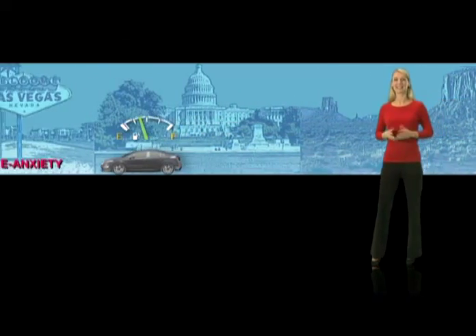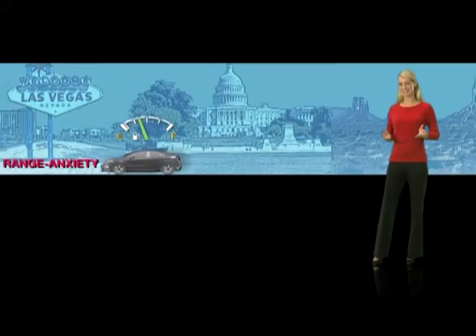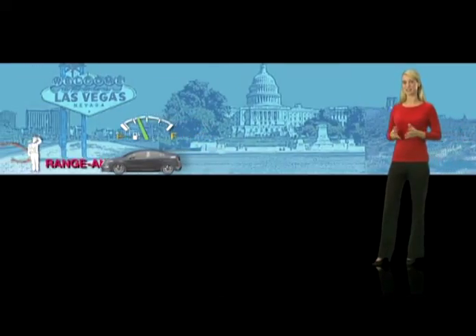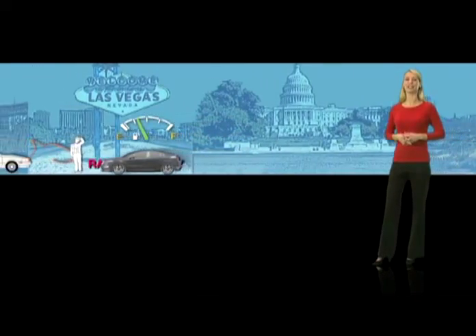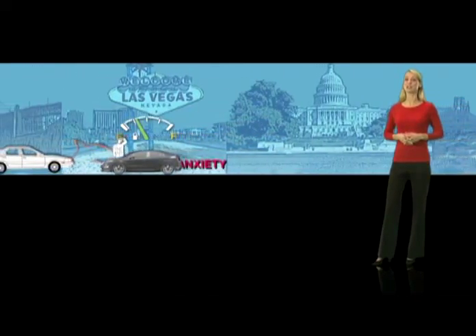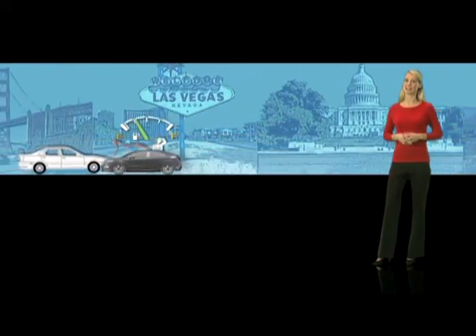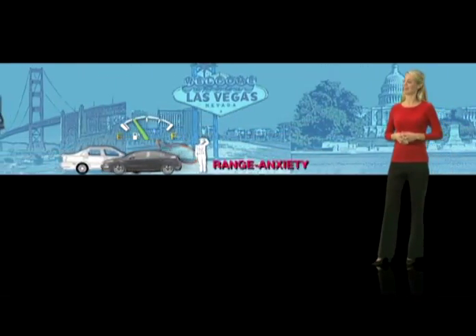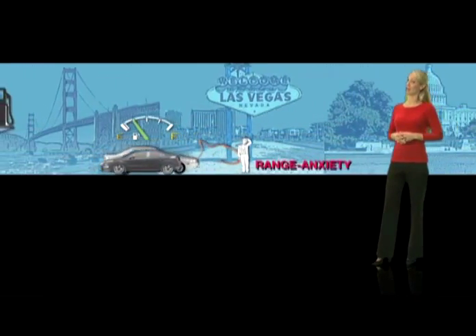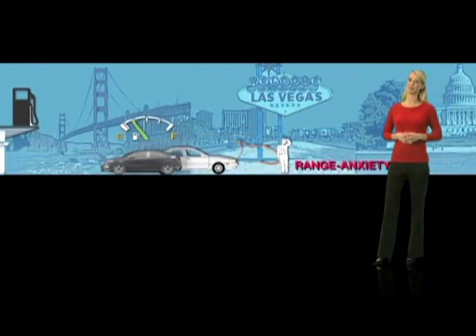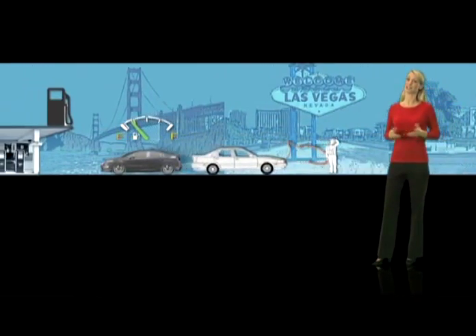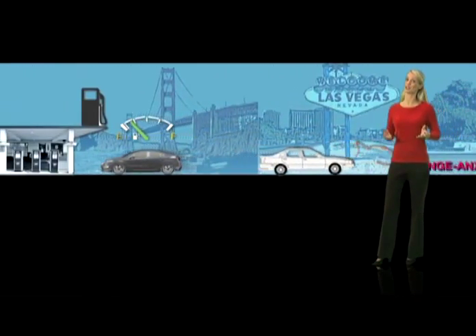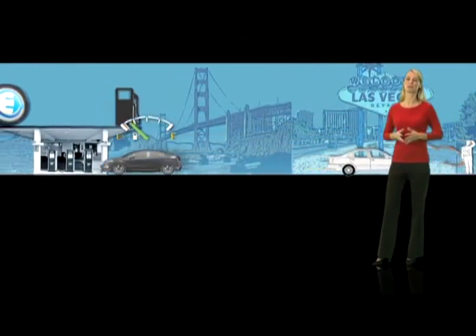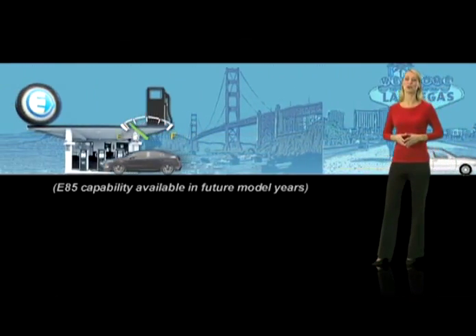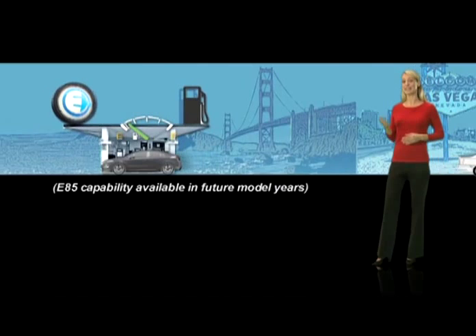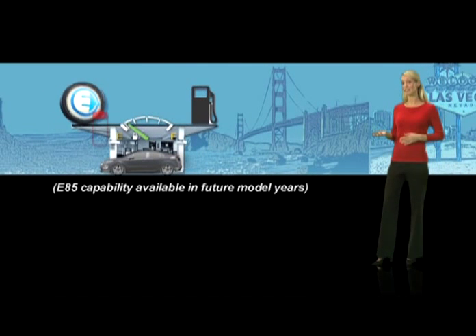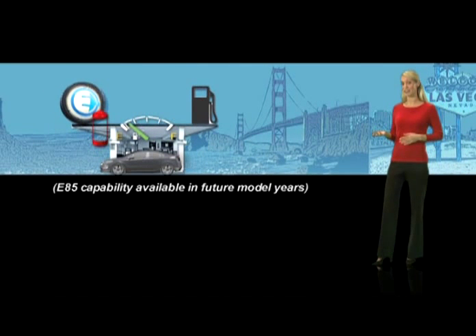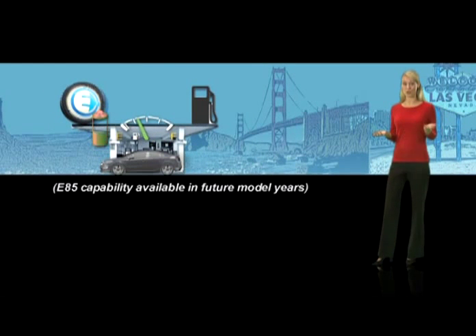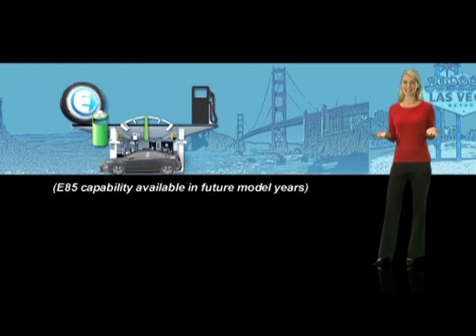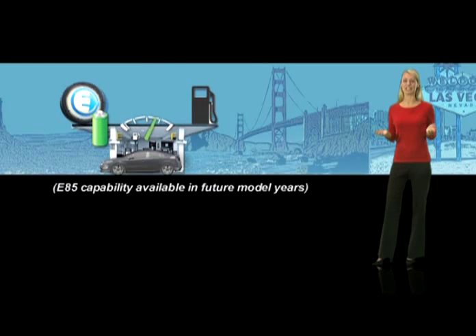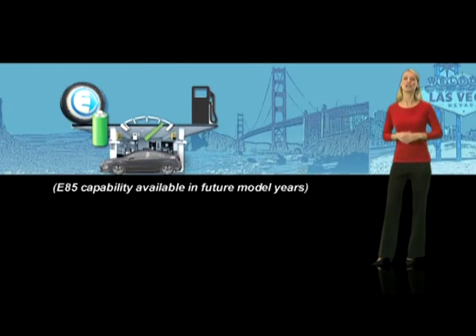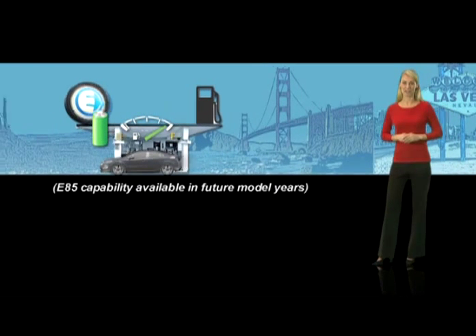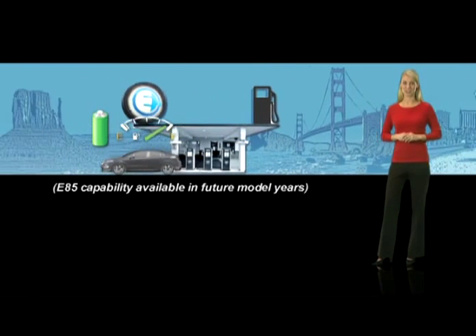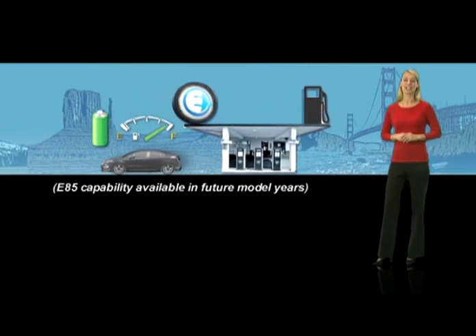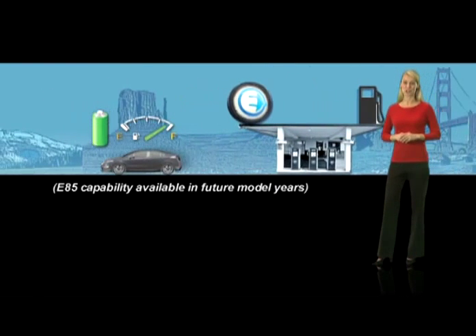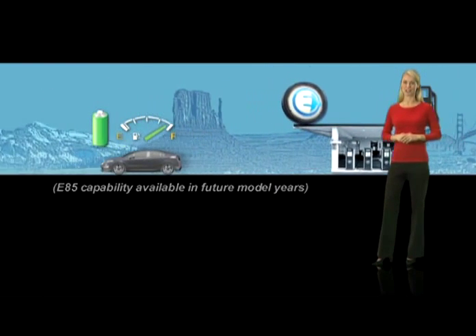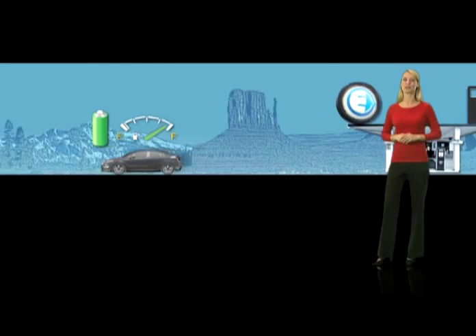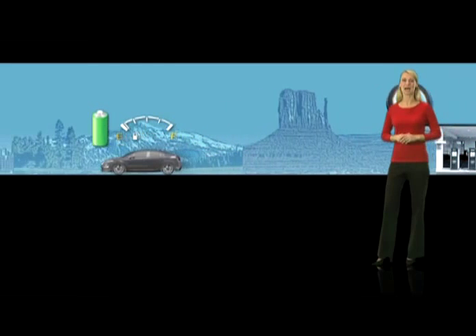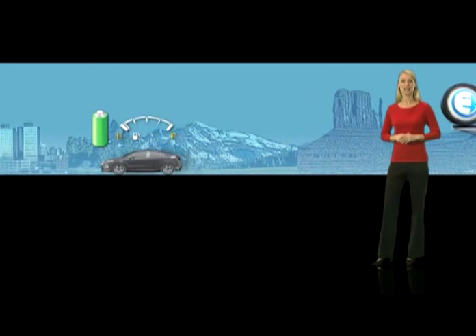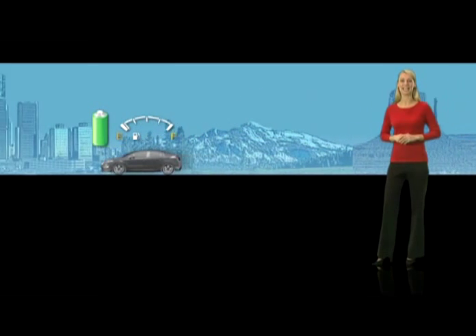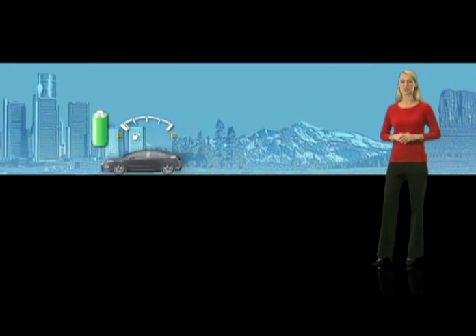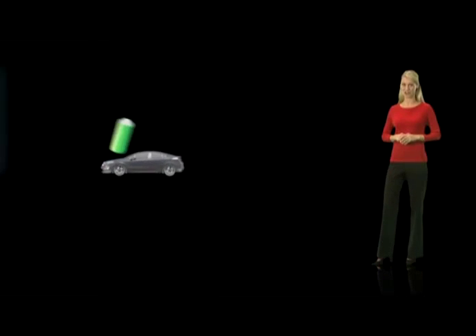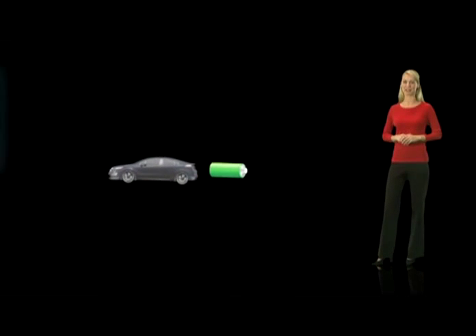This eliminates the worry of being stranded by a dead battery. As long as you stop to refuel with E85 ethanol or gasoline, you can drive the Volt like a traditional car until you can stop to plug in and recharge the battery.